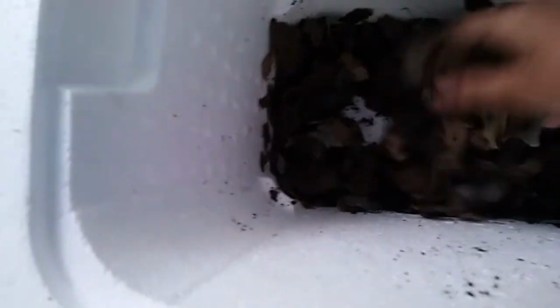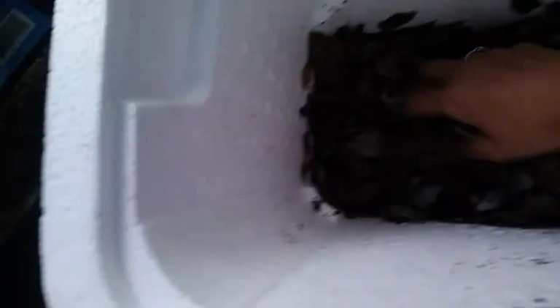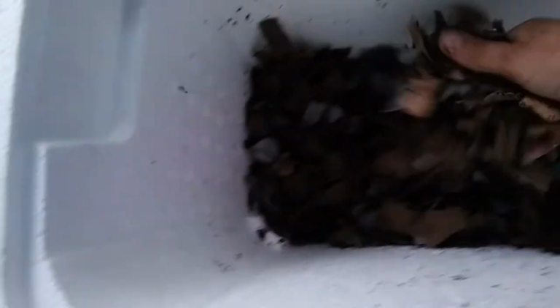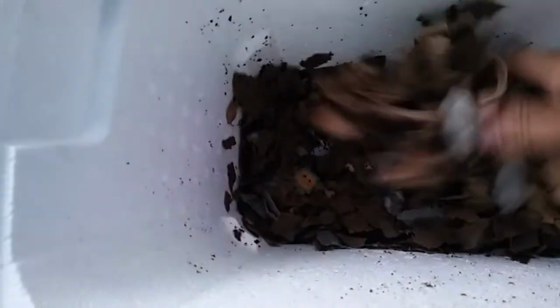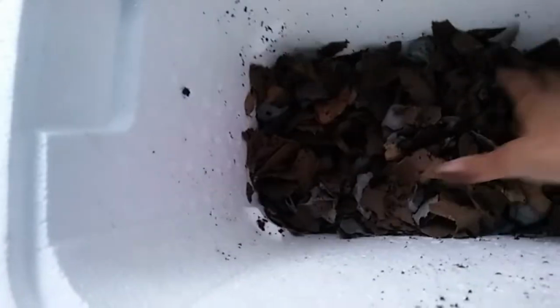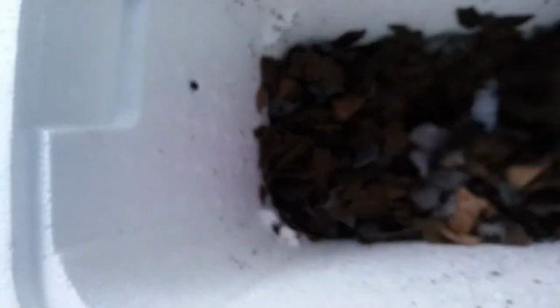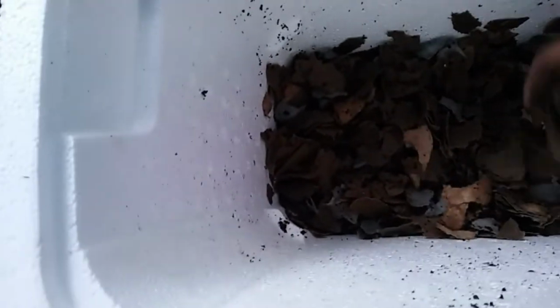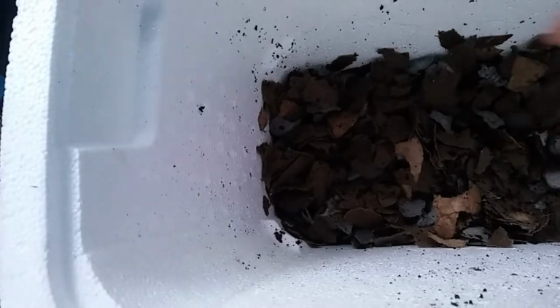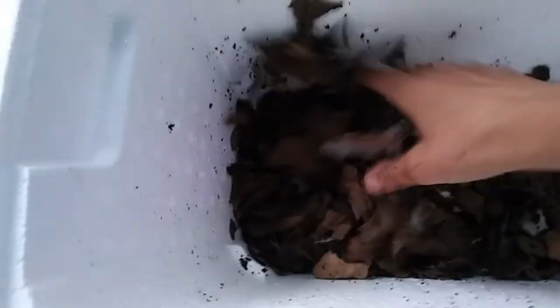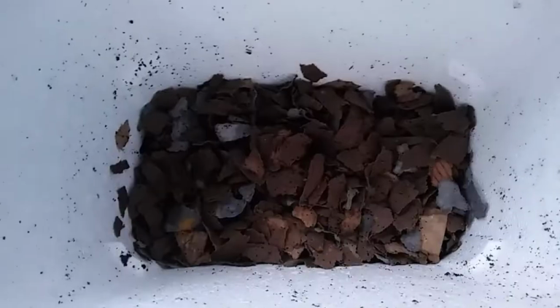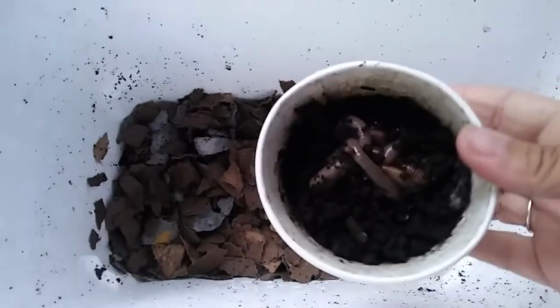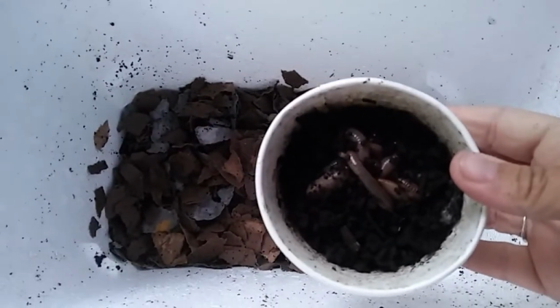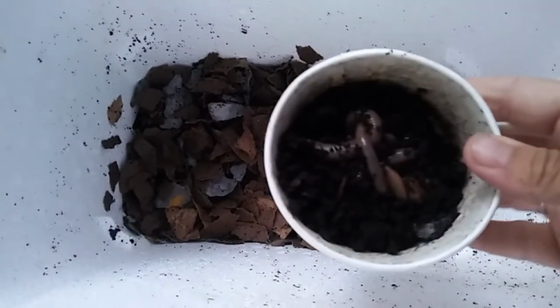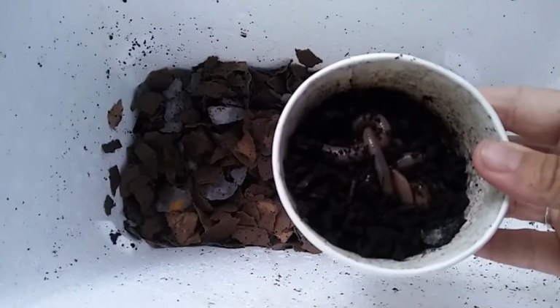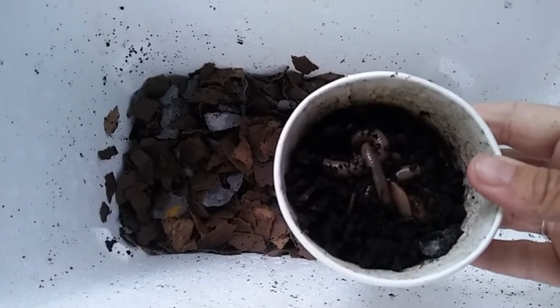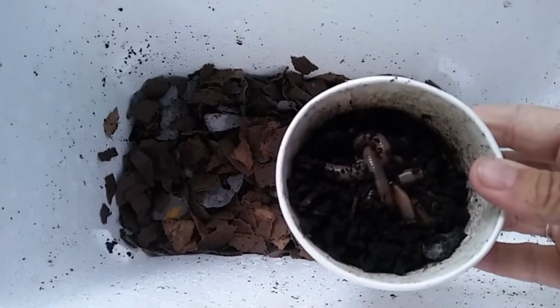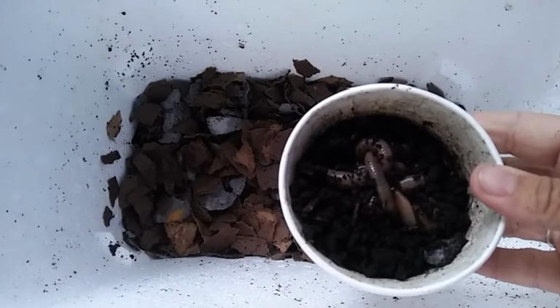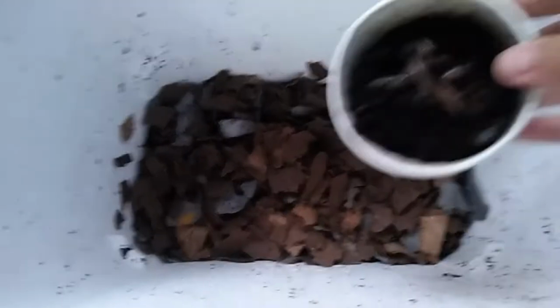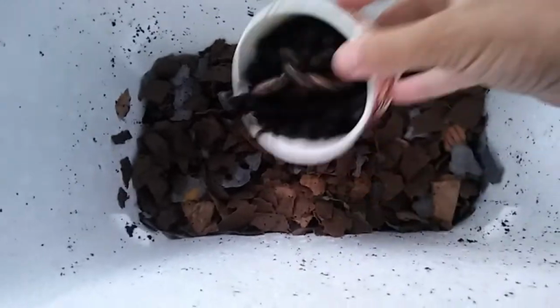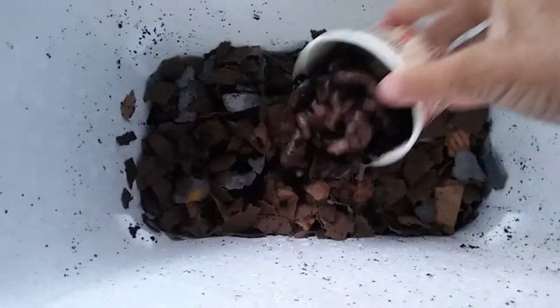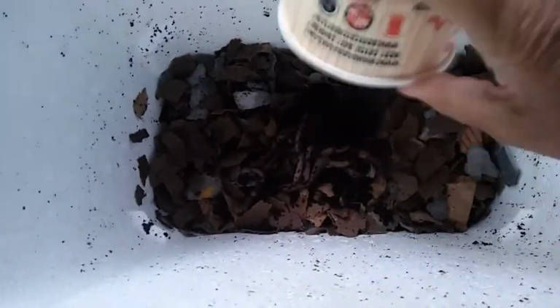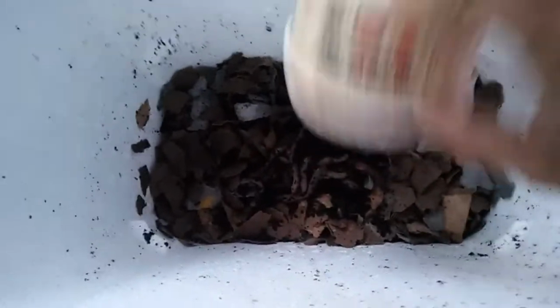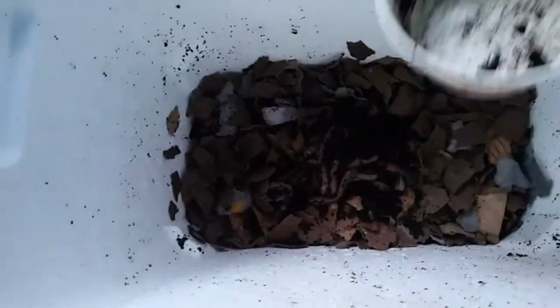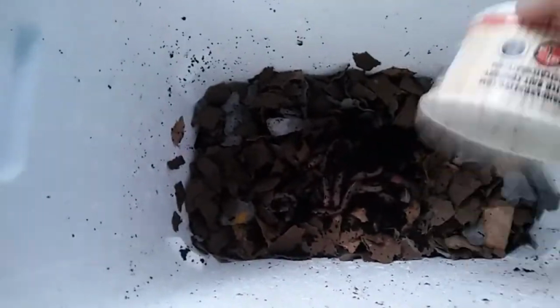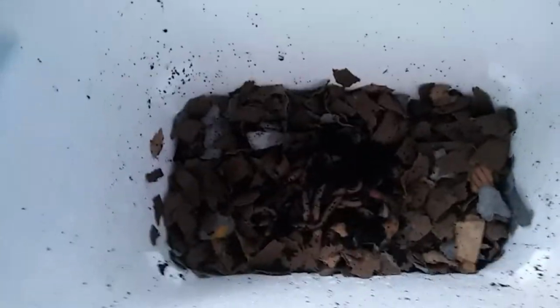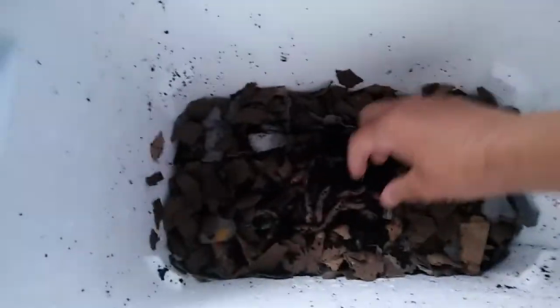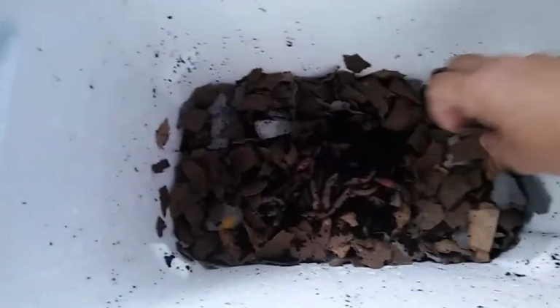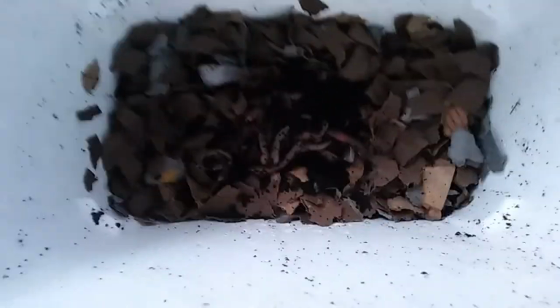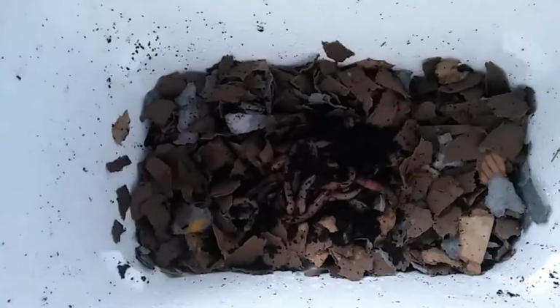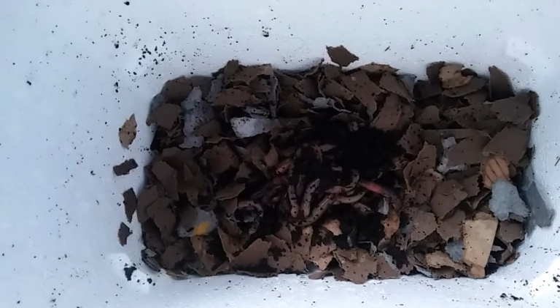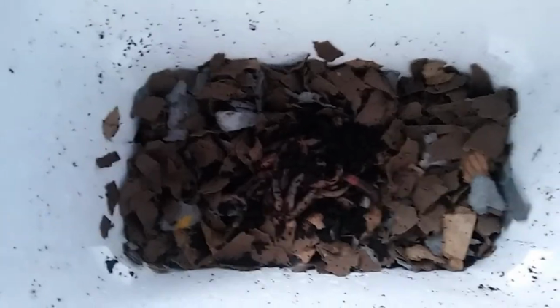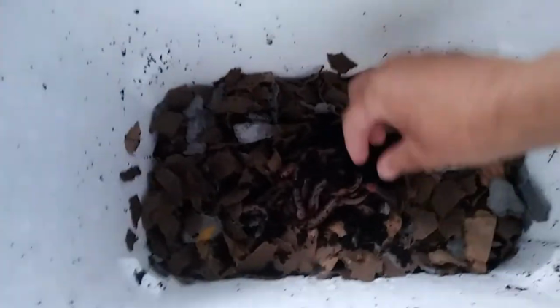Next I'm going to add some coffee grounds and mix it up a little bit. And now for the stars of the show — big fat juicy night crawlers. I'm really hoping I don't kill them this time because these are really luscious worms. I bought a dozen of them.